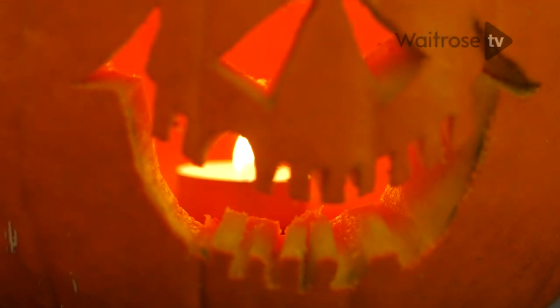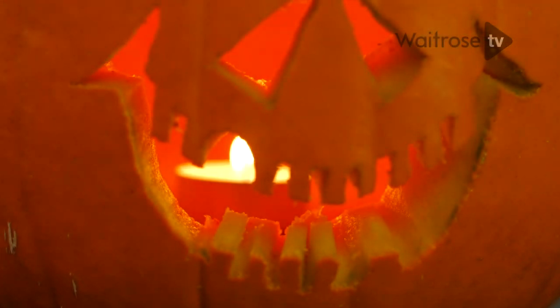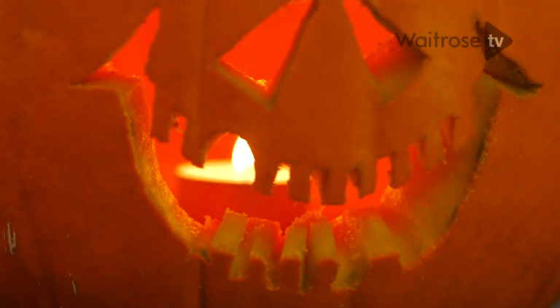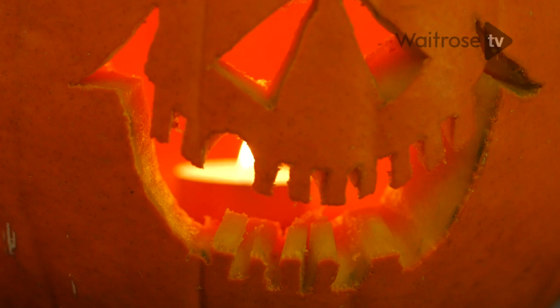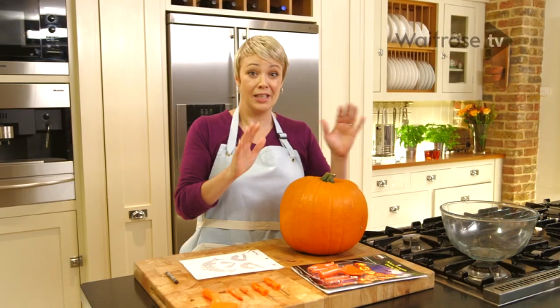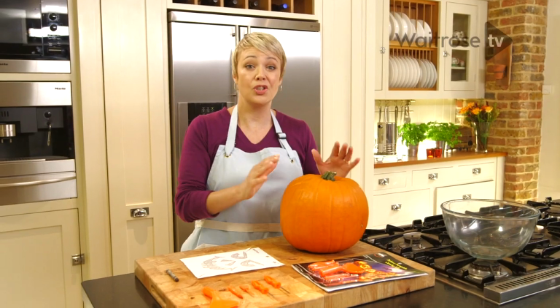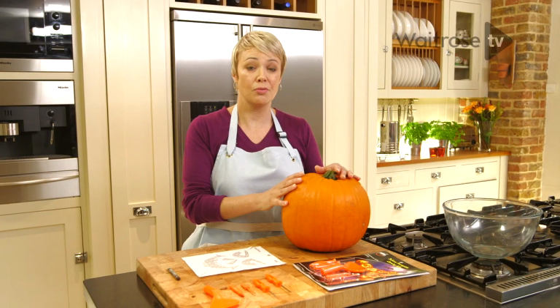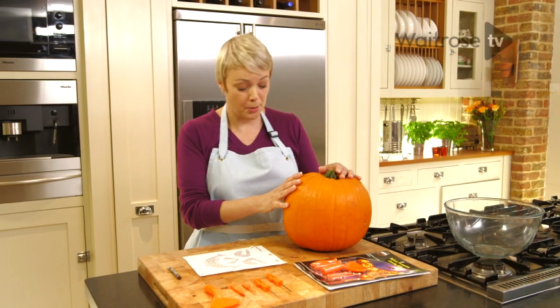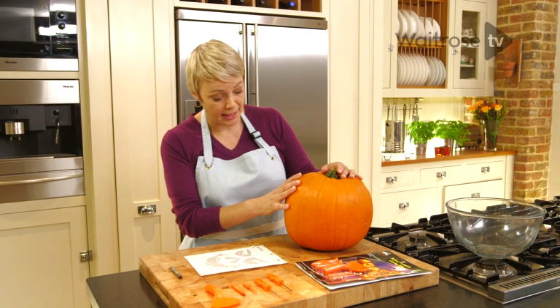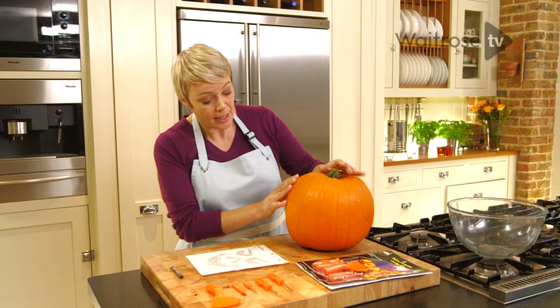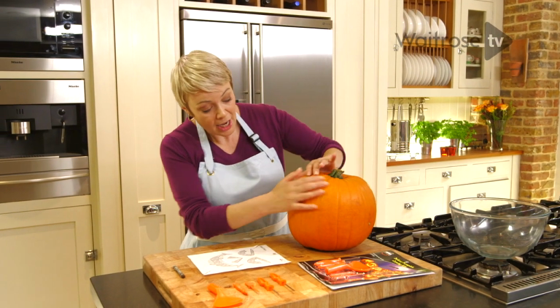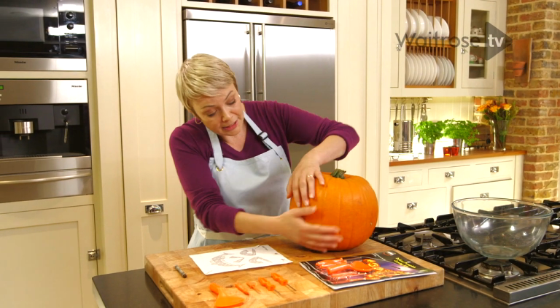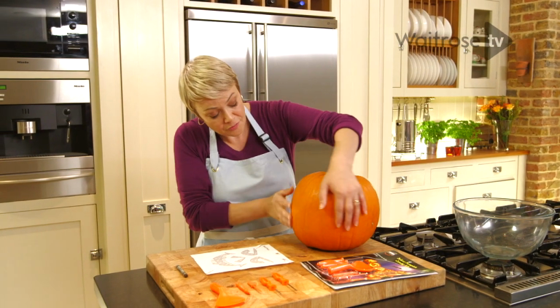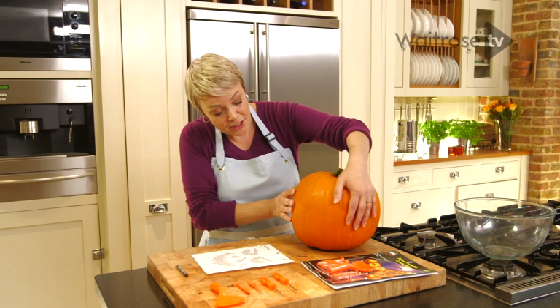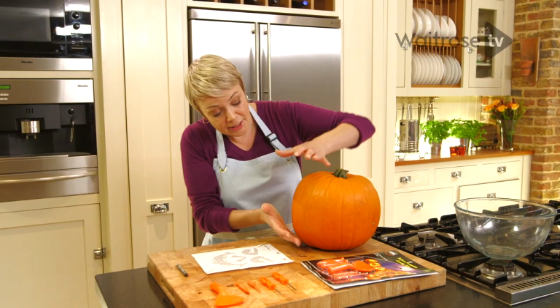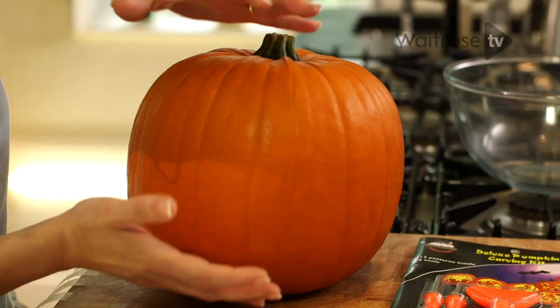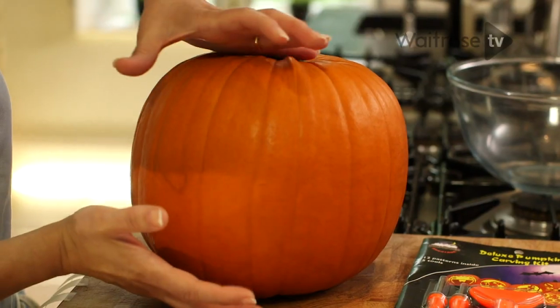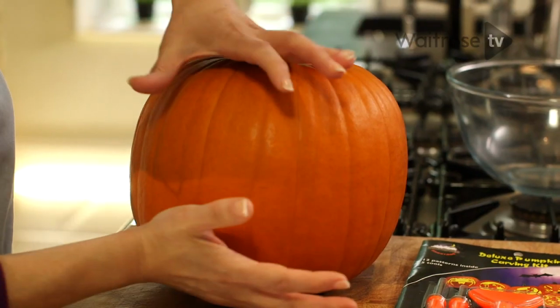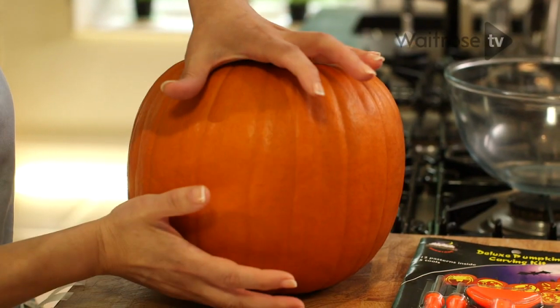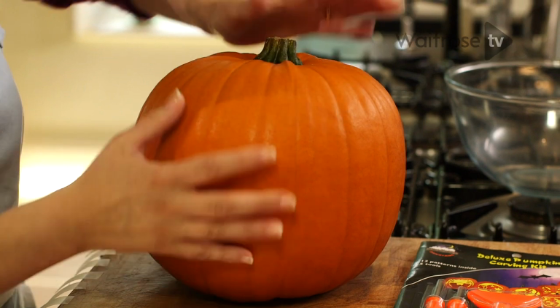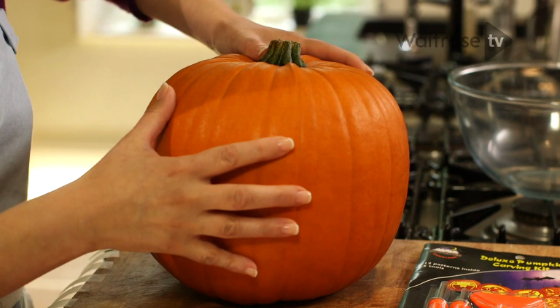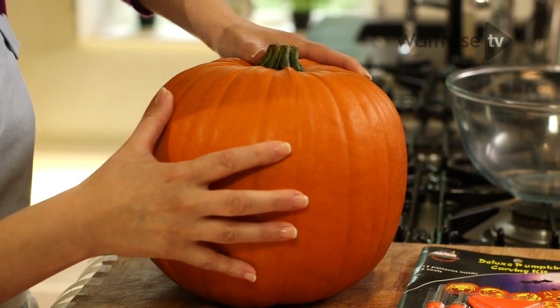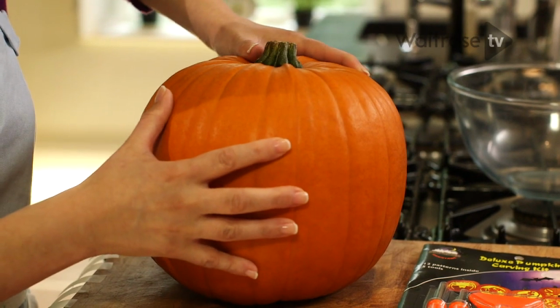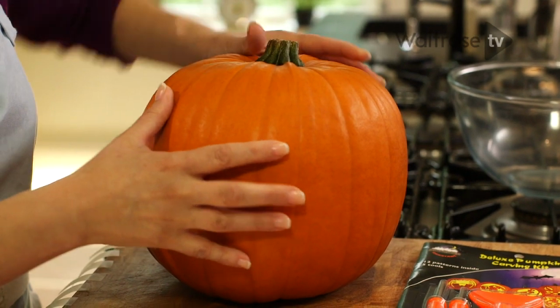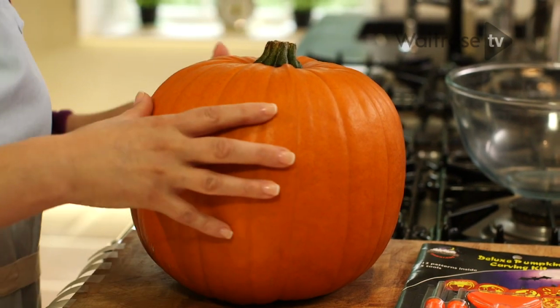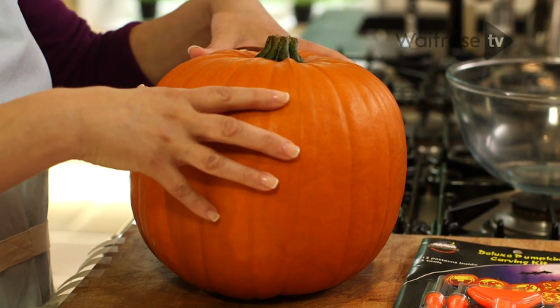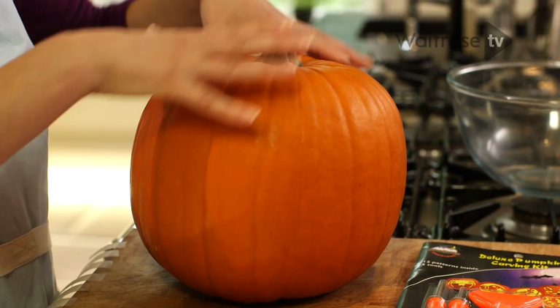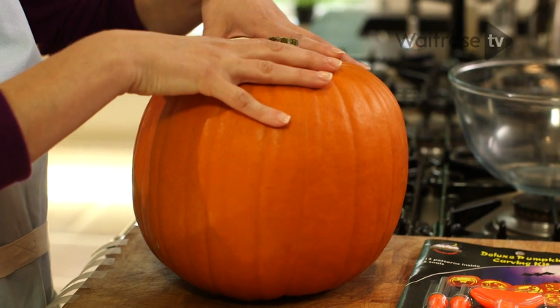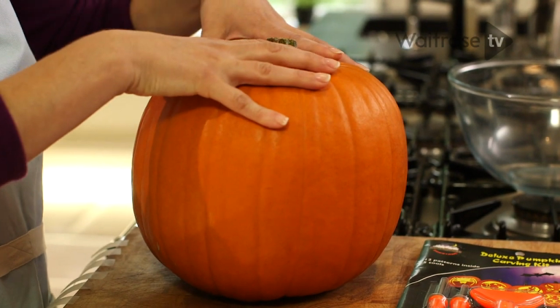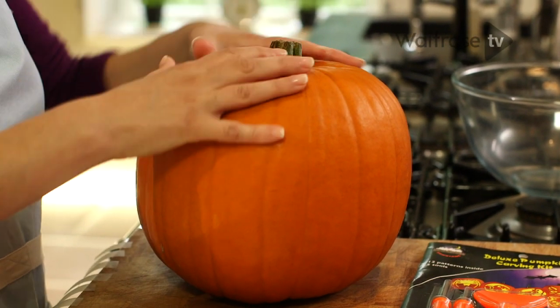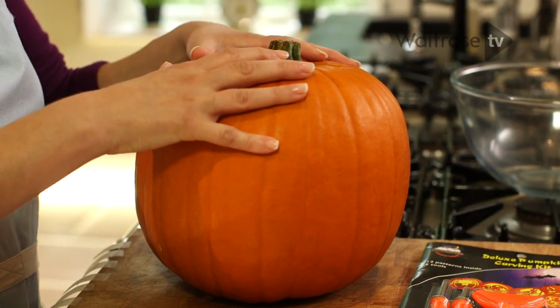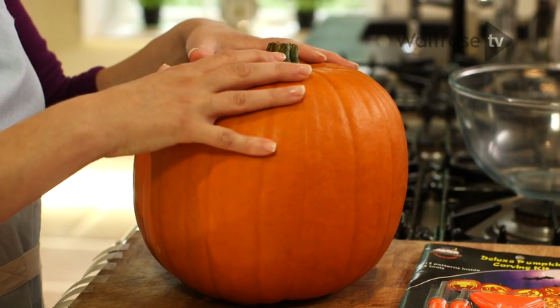The first thing you need to do is choose the right pumpkin. I like to find a nice wide one and make sure it sits quite firmly on the board. You don't really want a wobbly one.